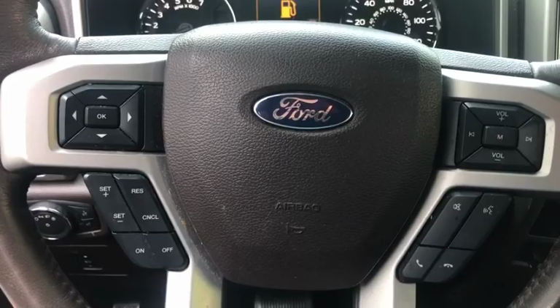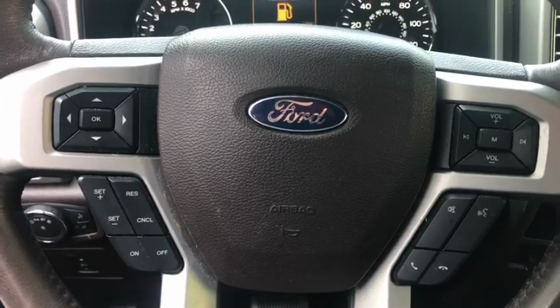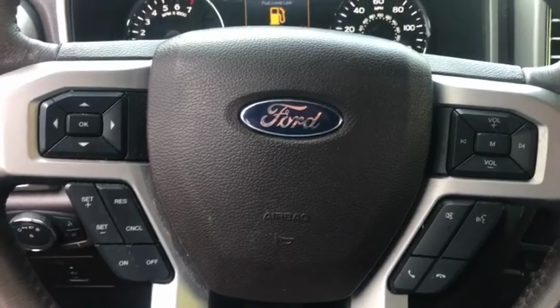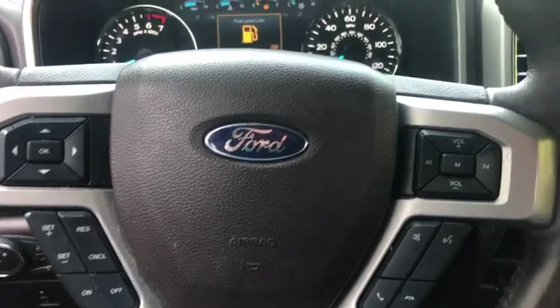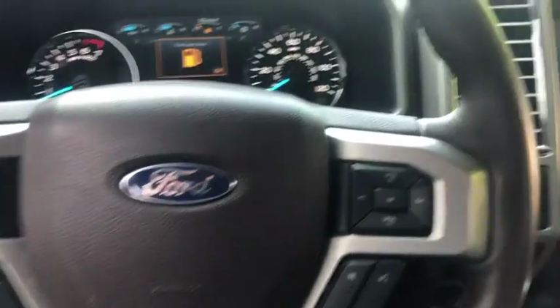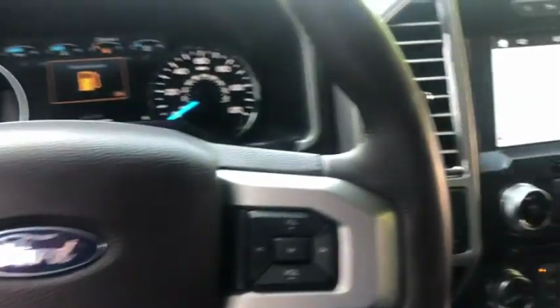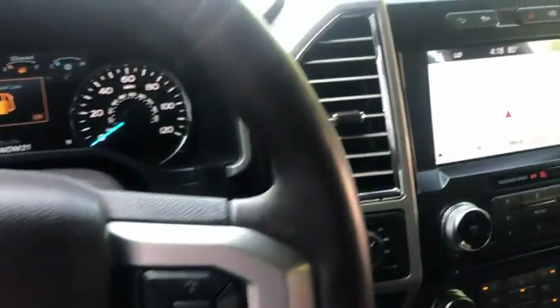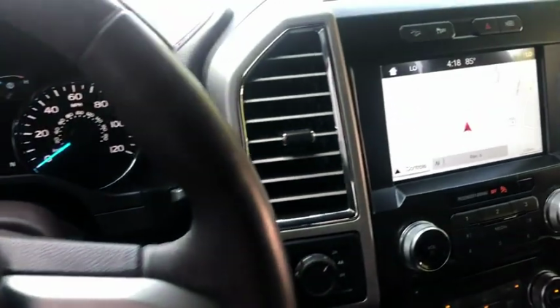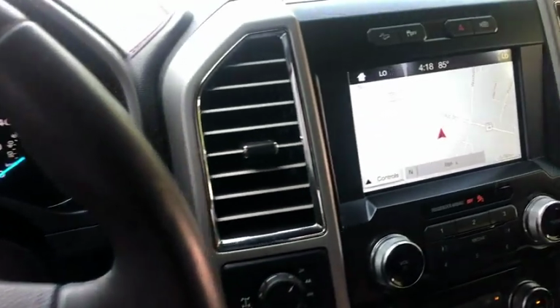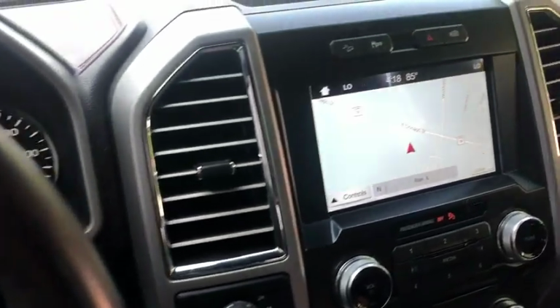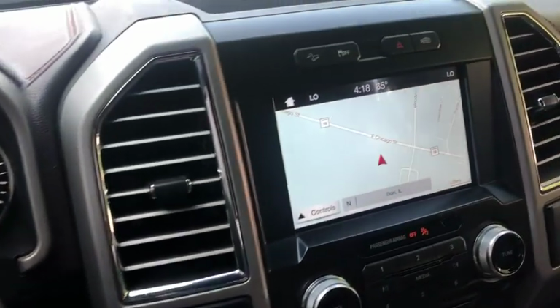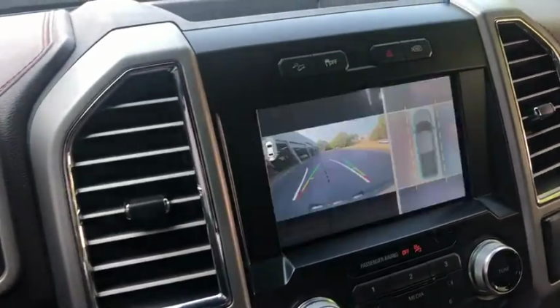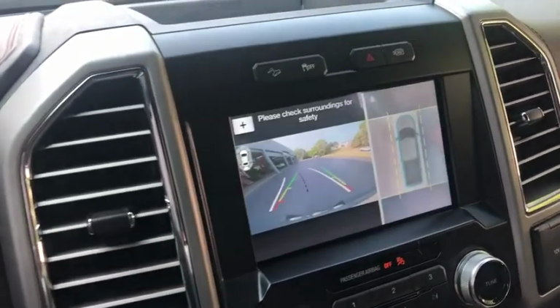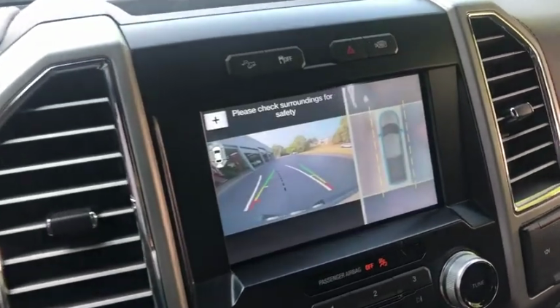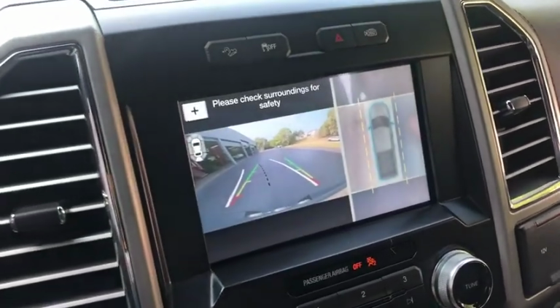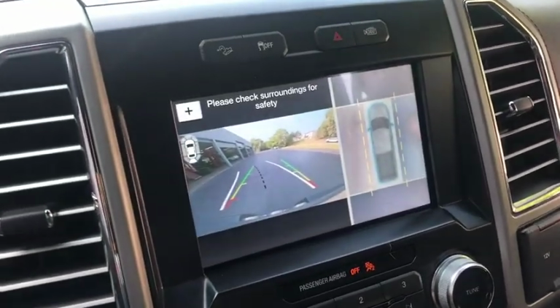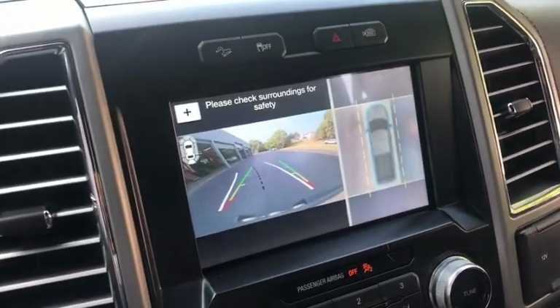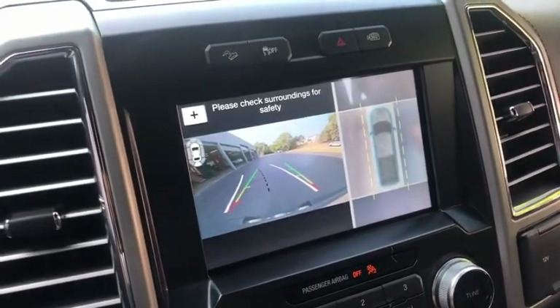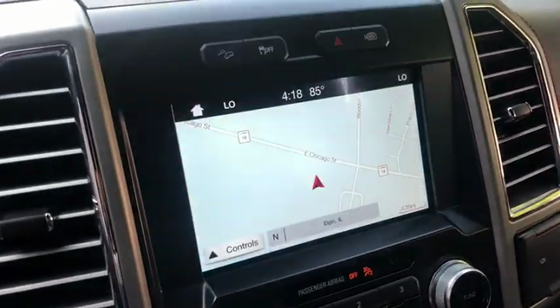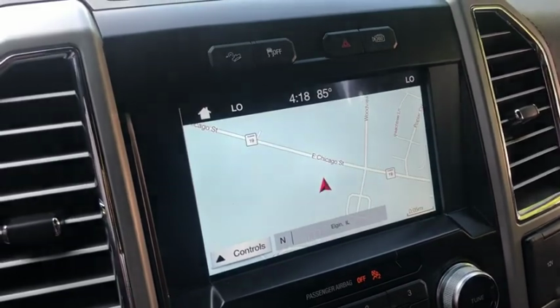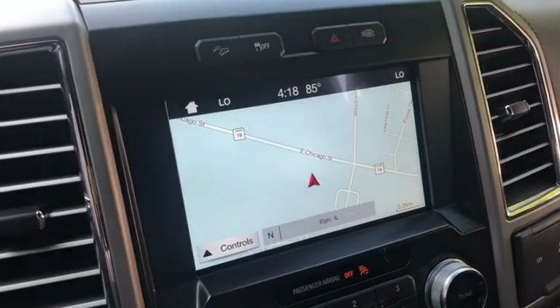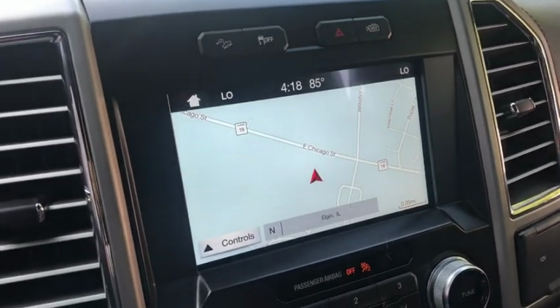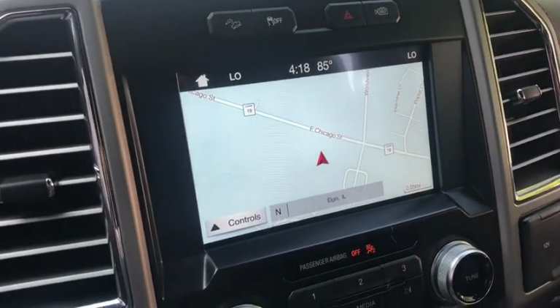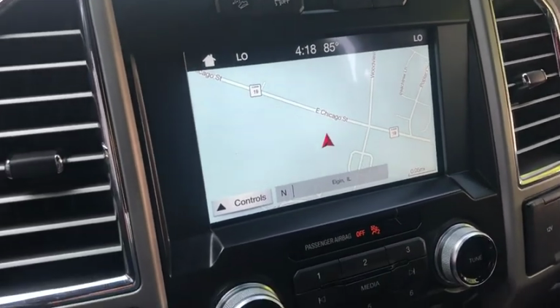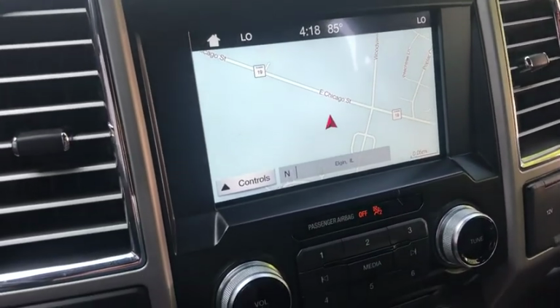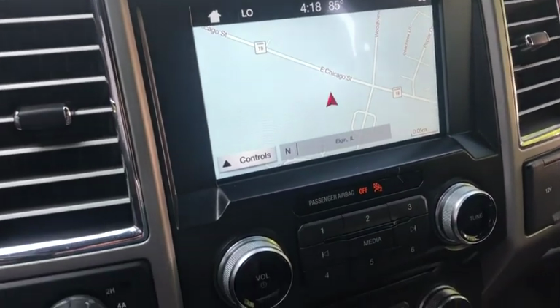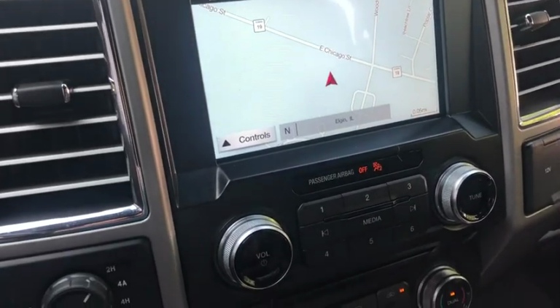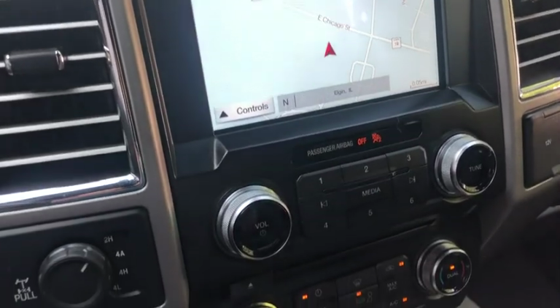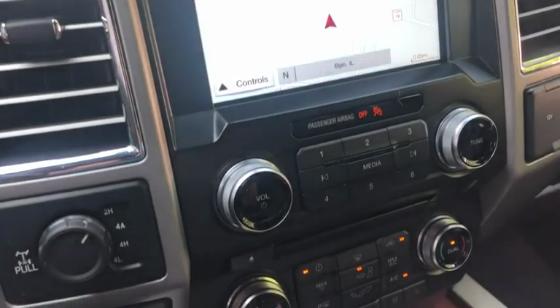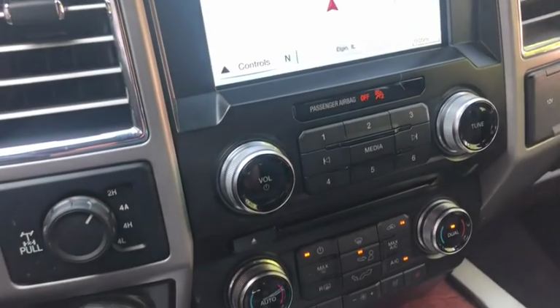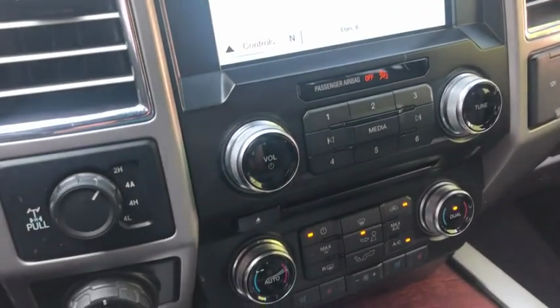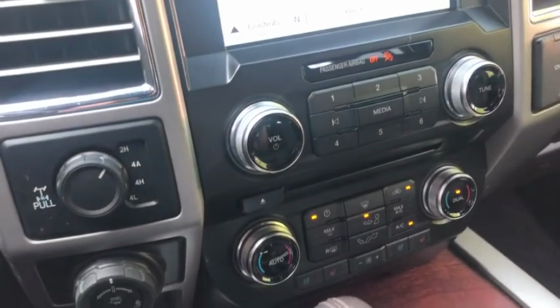Premium sound system. Rear defrost. Universal garage door opener. Take this vehicle for a spin and see why so many shoppers are now proud owners.